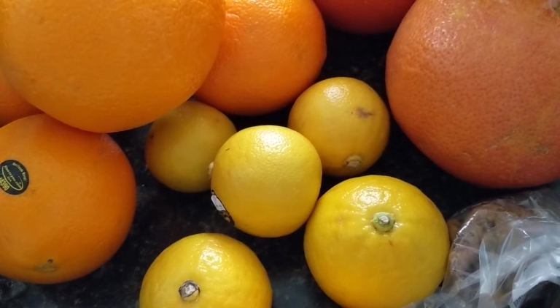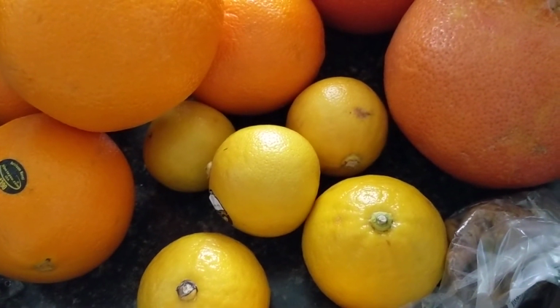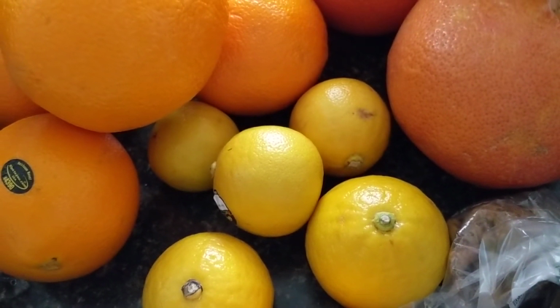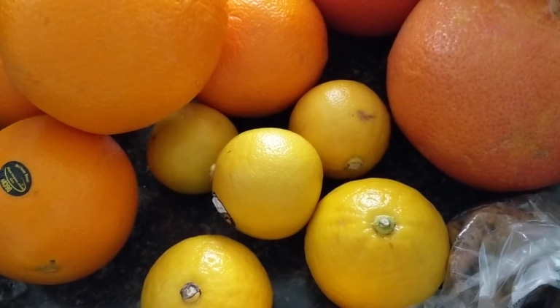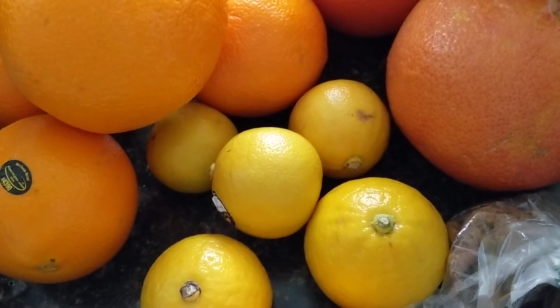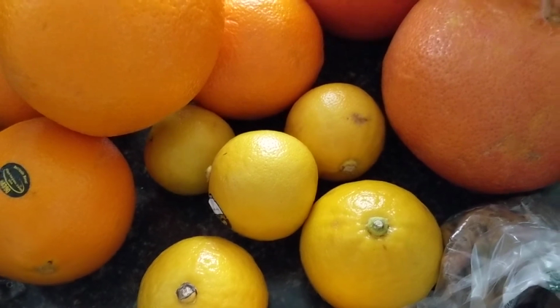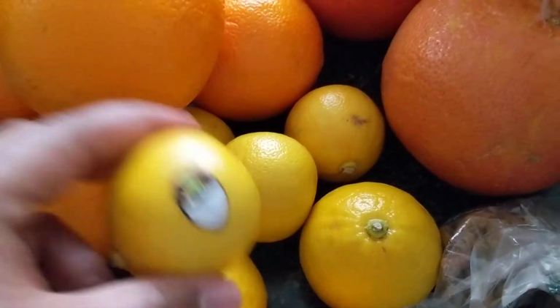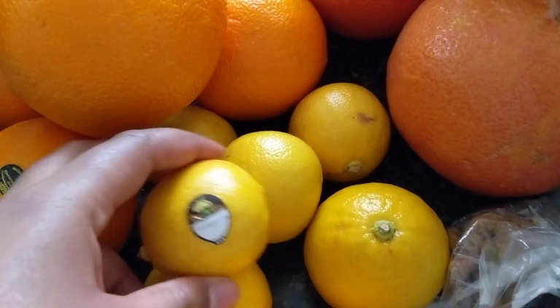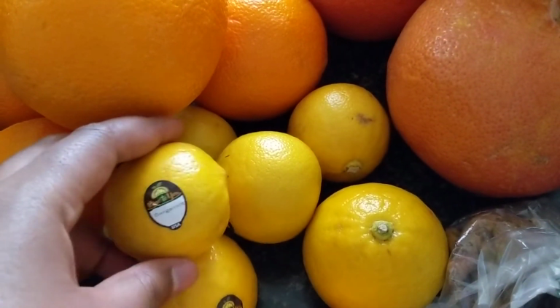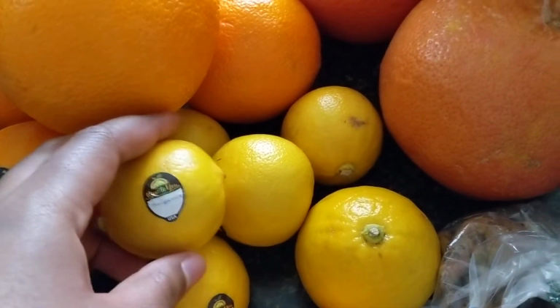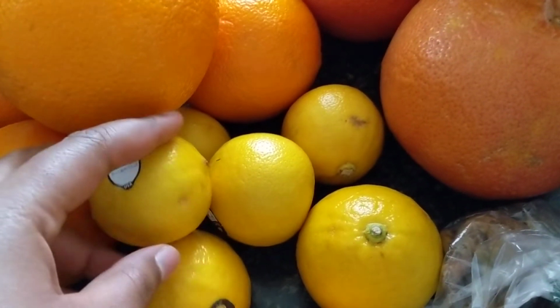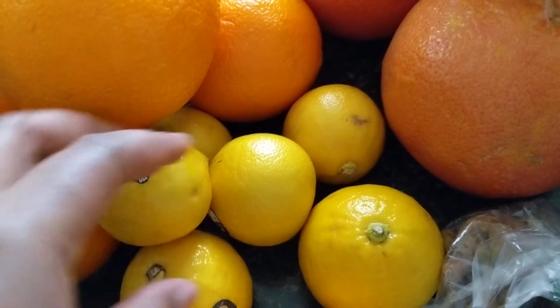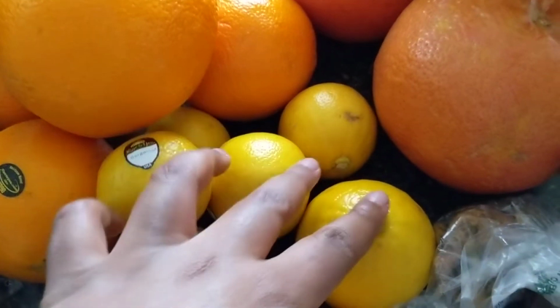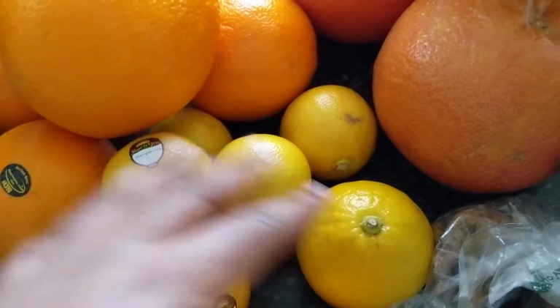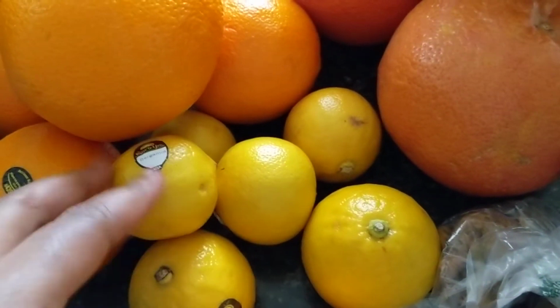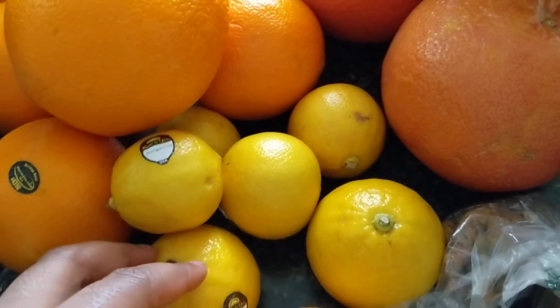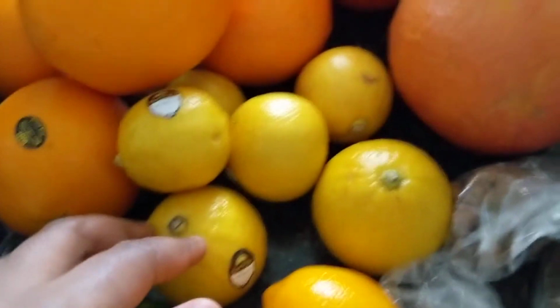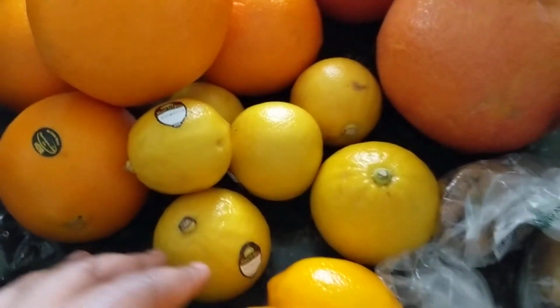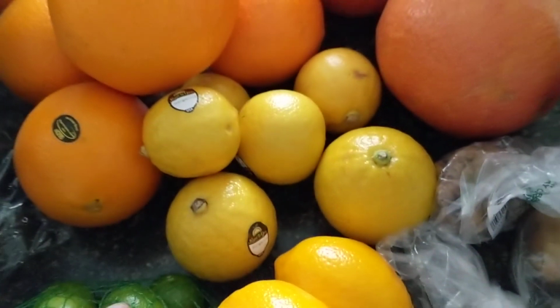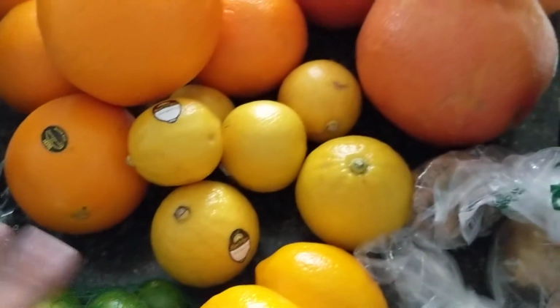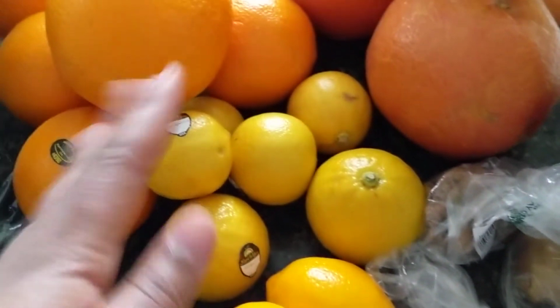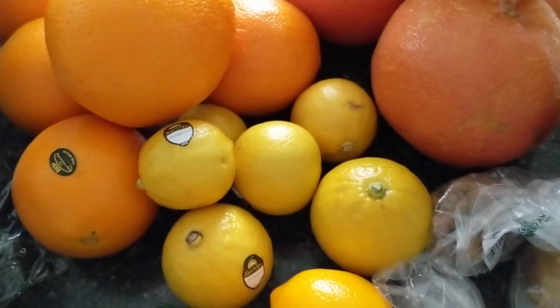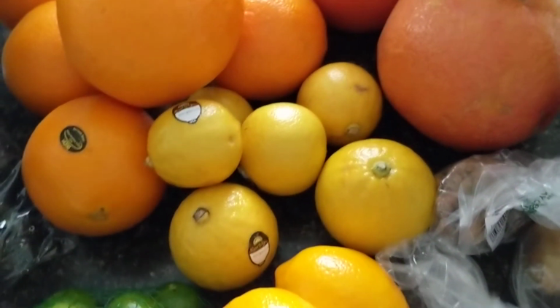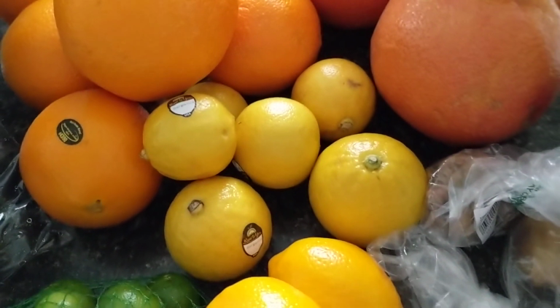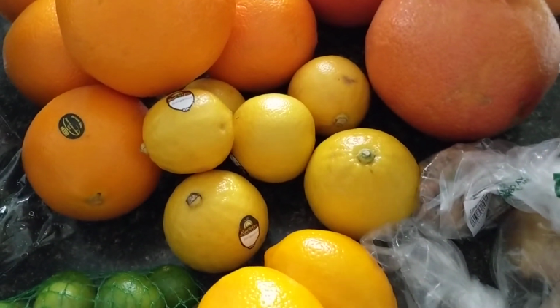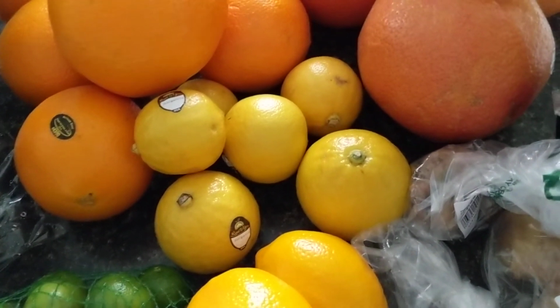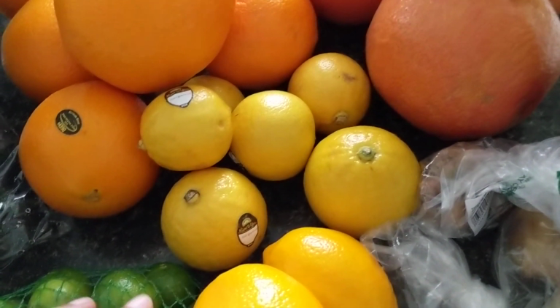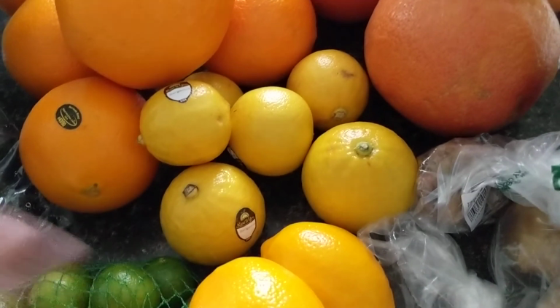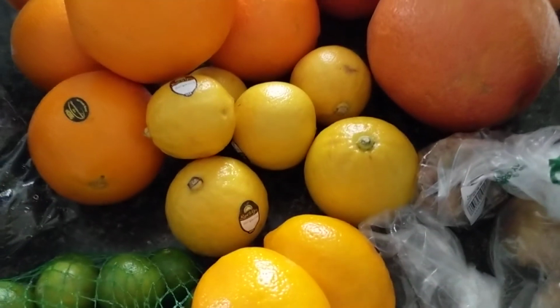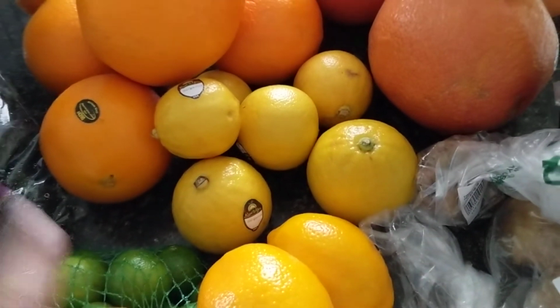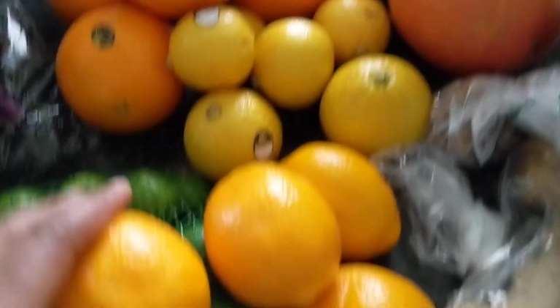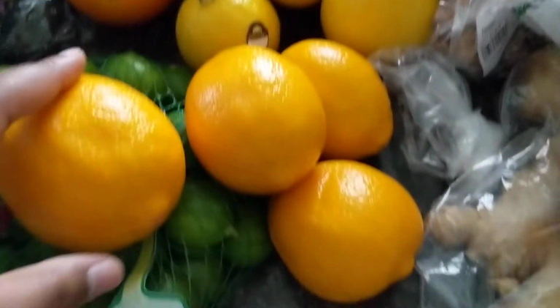They kind of smell like a sour orange or something like that. These six were like $10 — not each, but all together, all six of them were $10. That was pretty expensive, that was a splurge, but I just love trying new things. It's just so much fun.